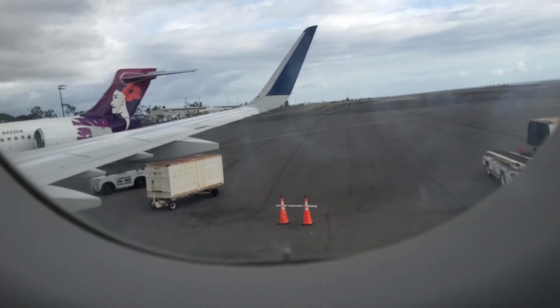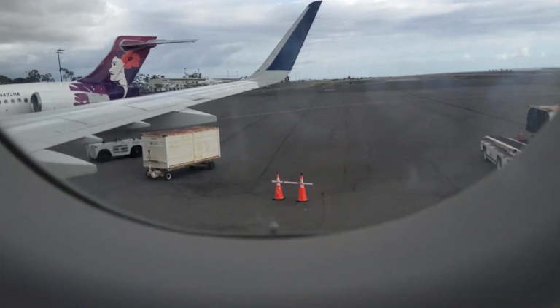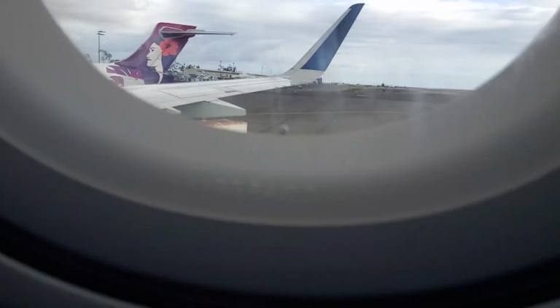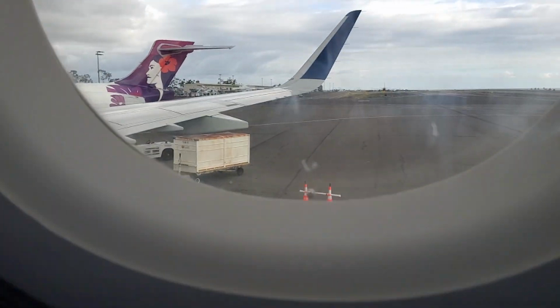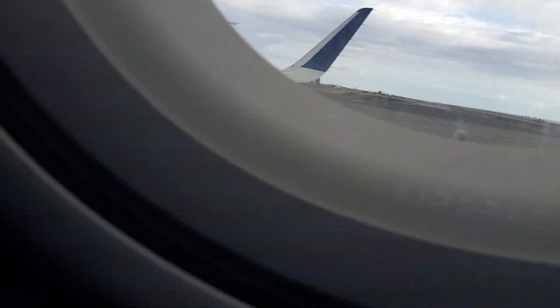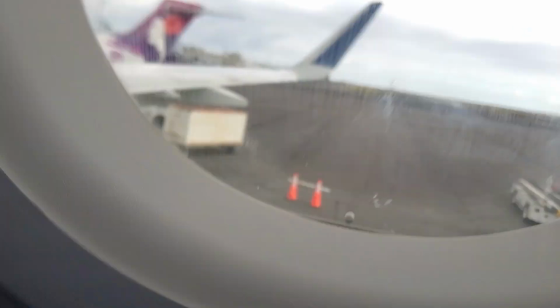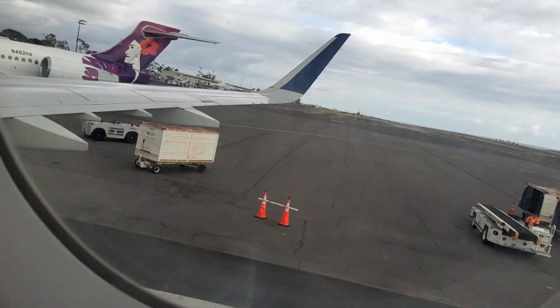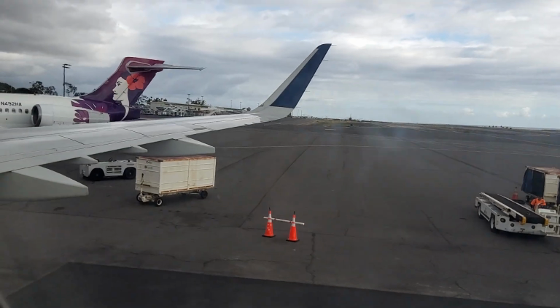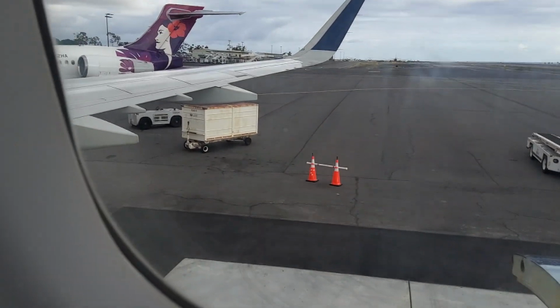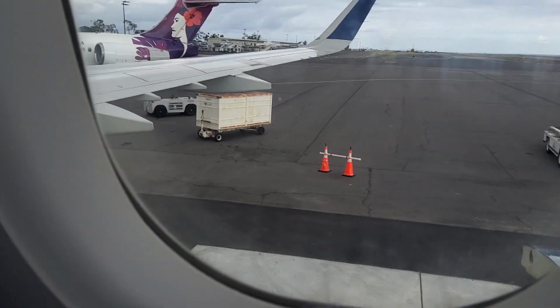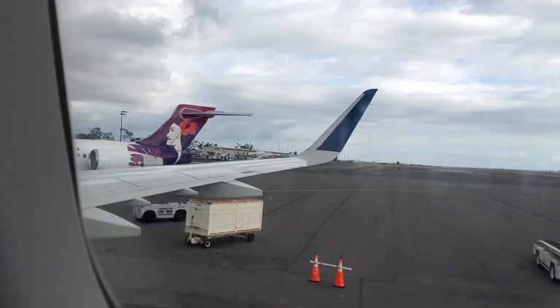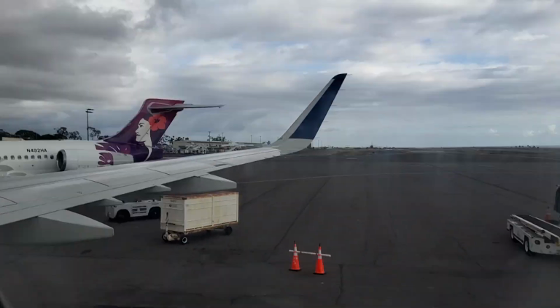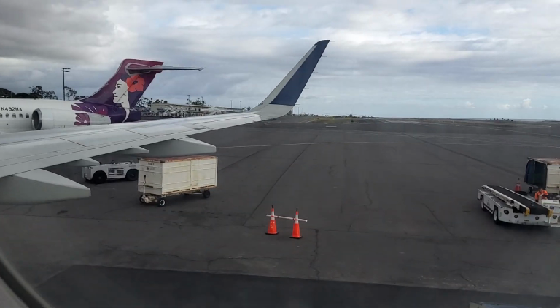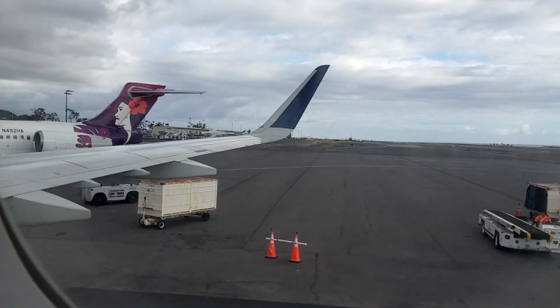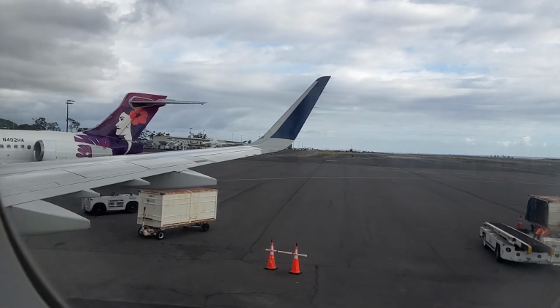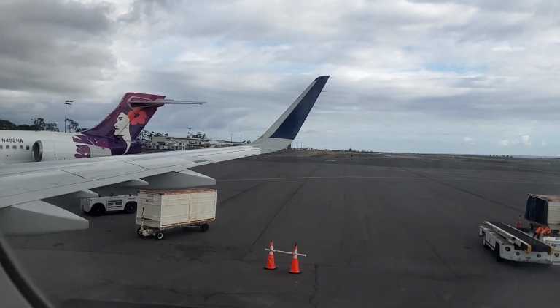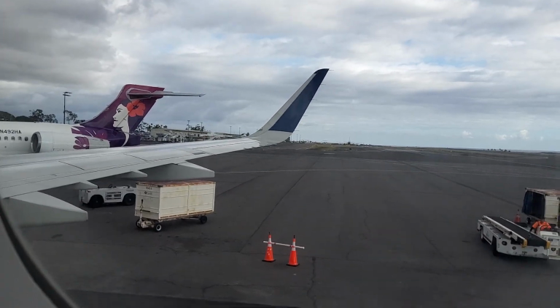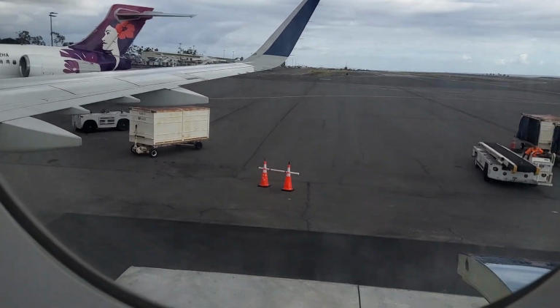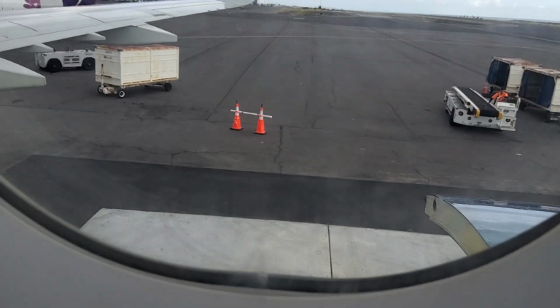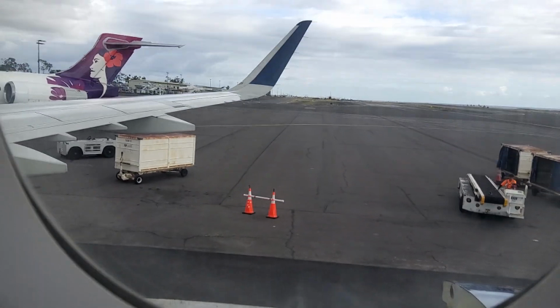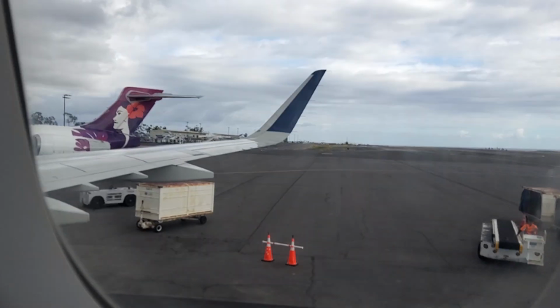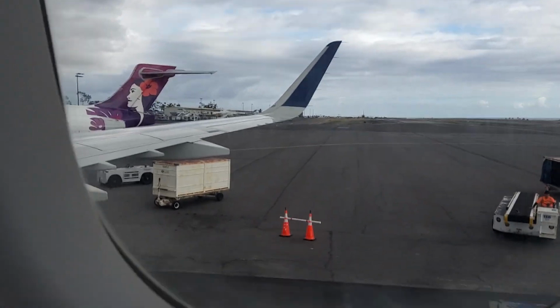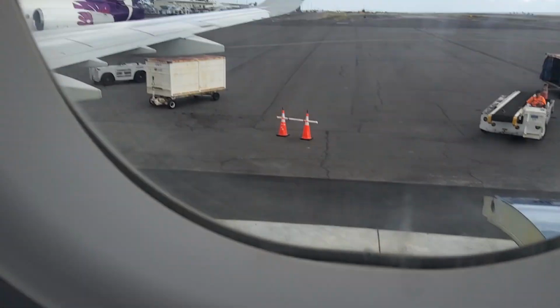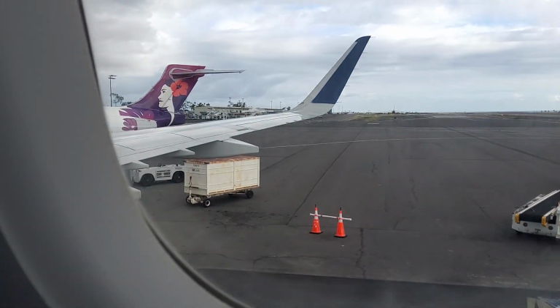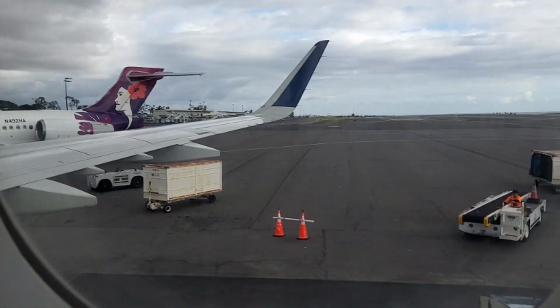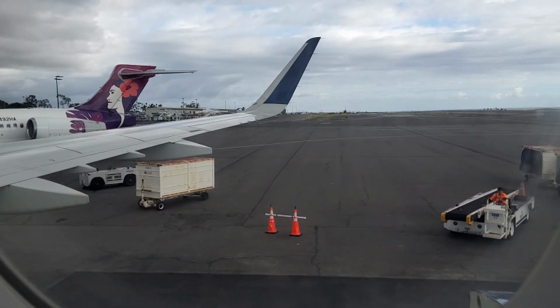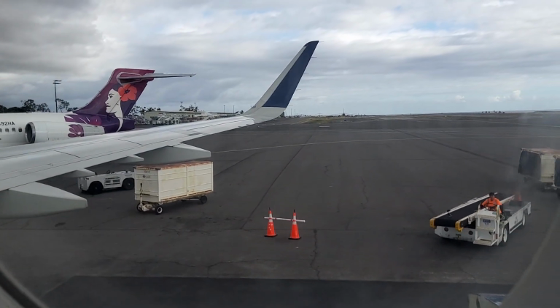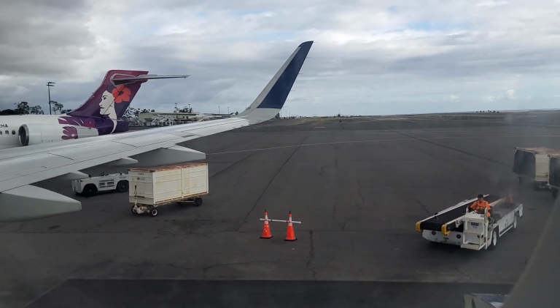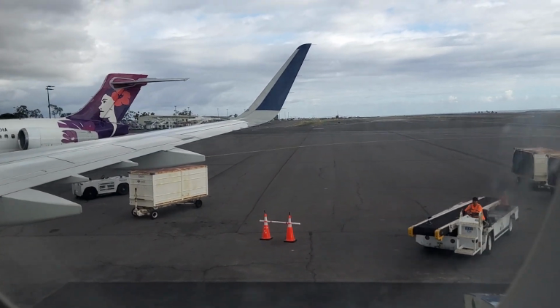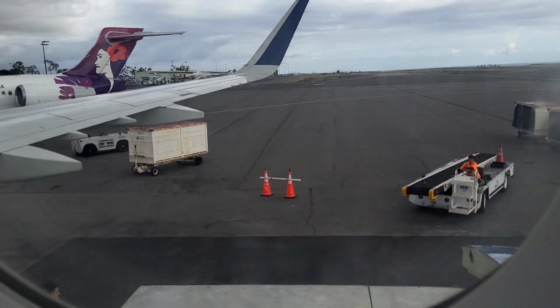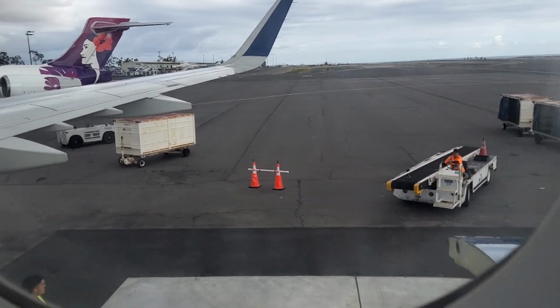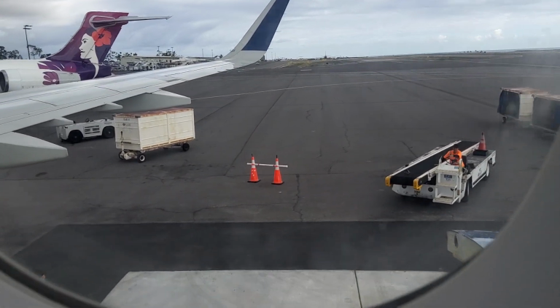We do have to fill out the Hawaiian forms, so you gotta wait — this is just a short clip. We're not going to be able to get off yet.